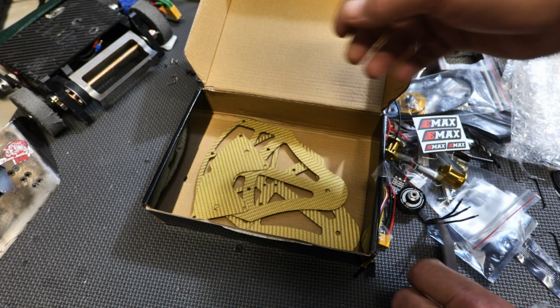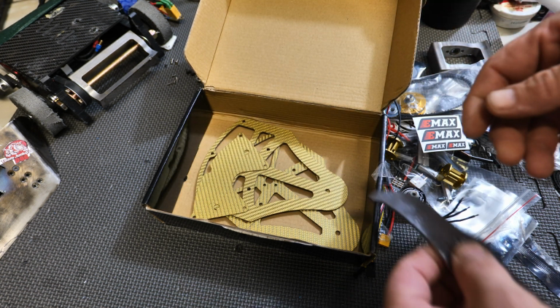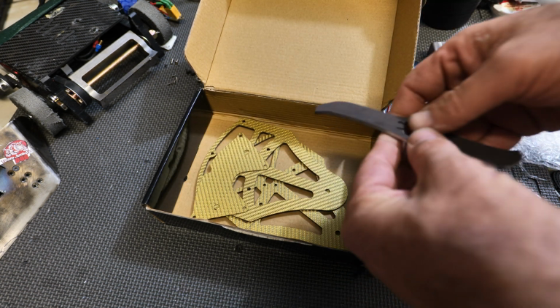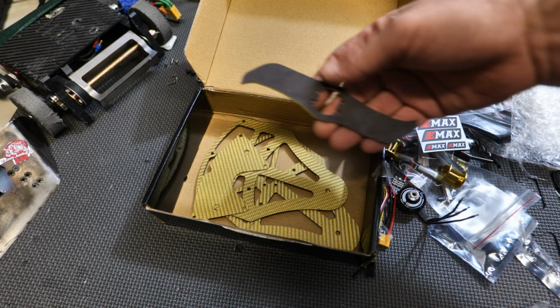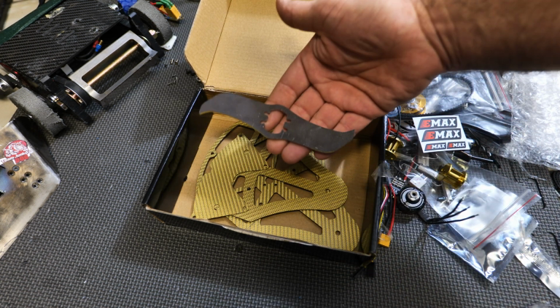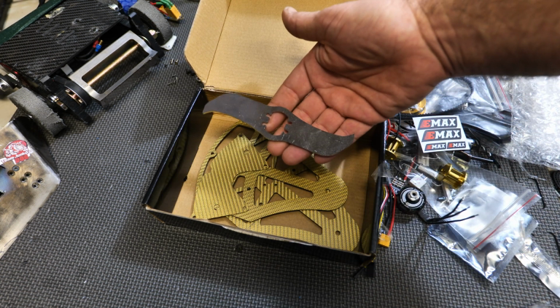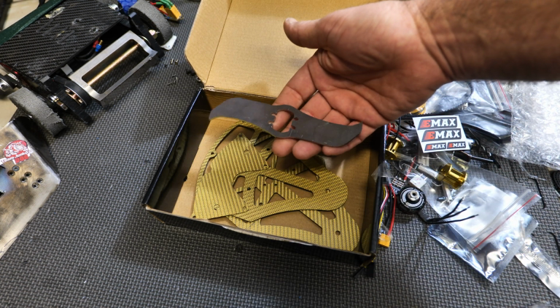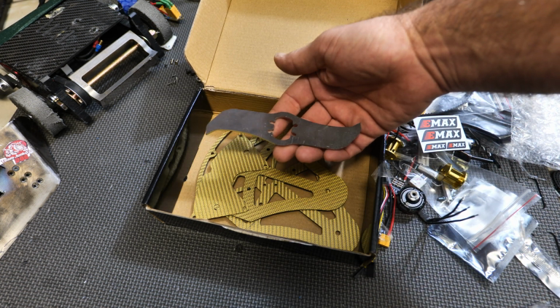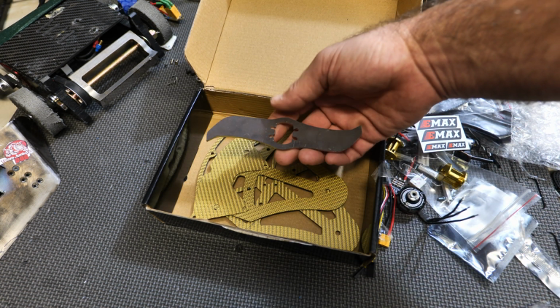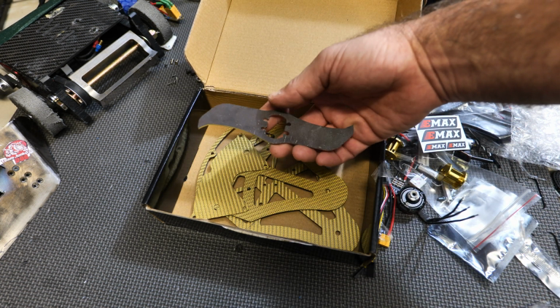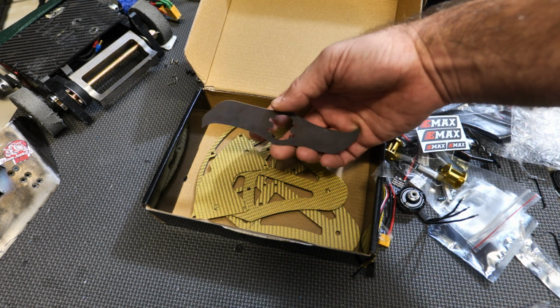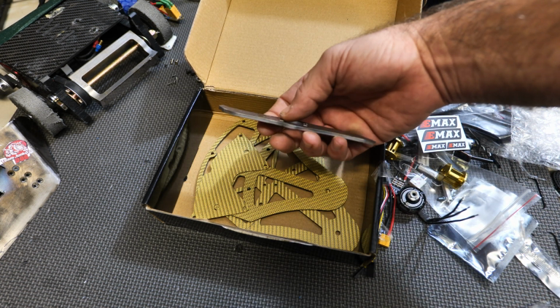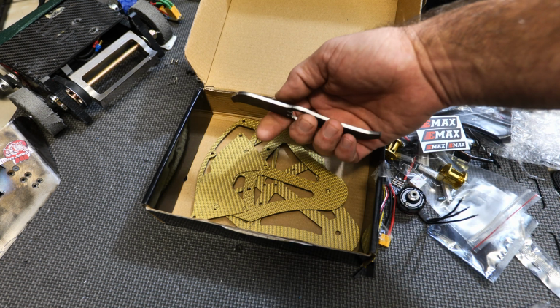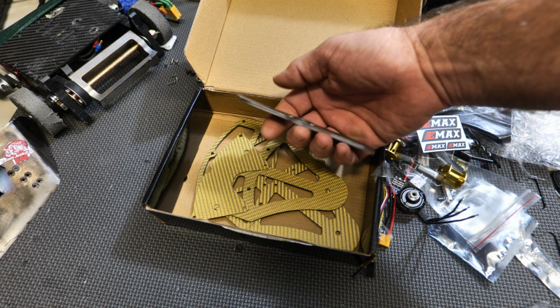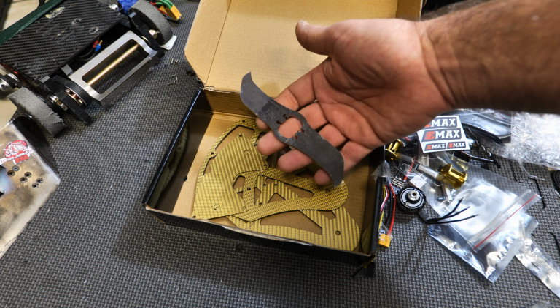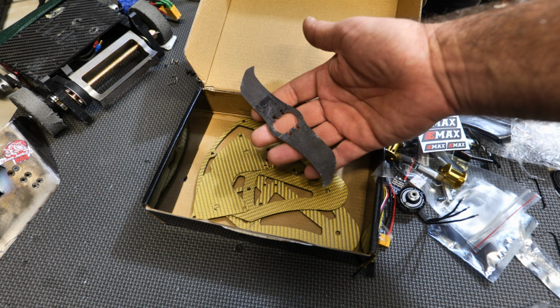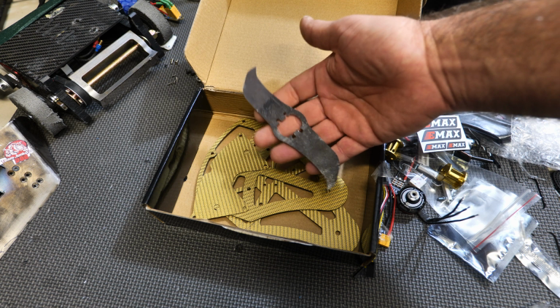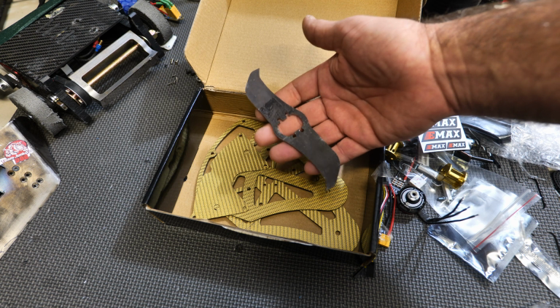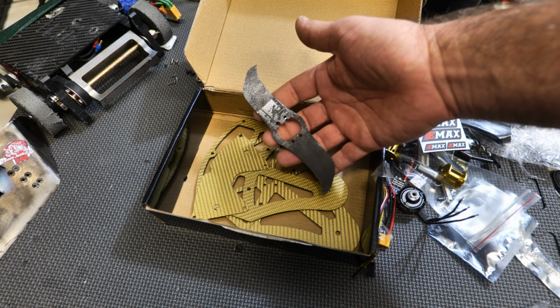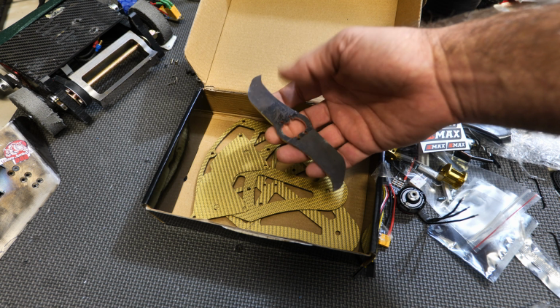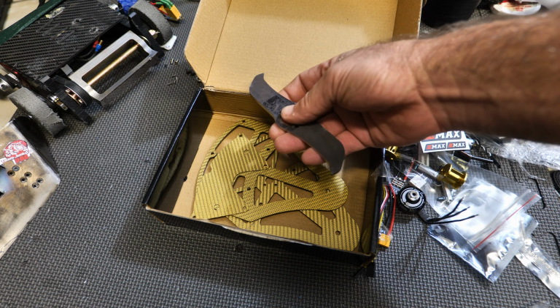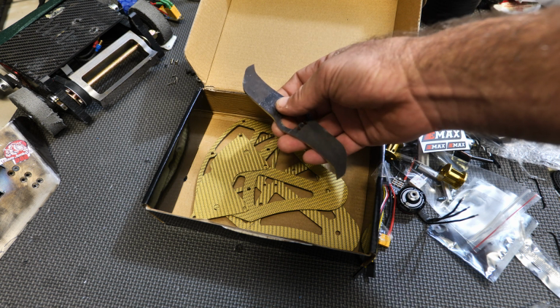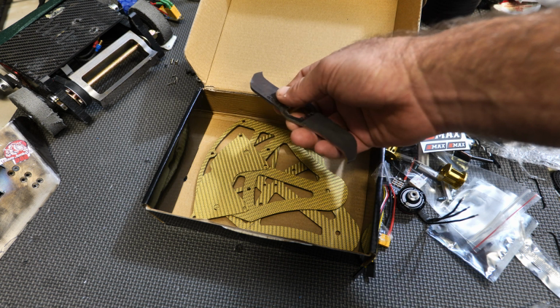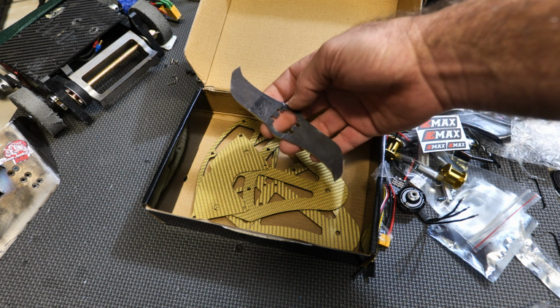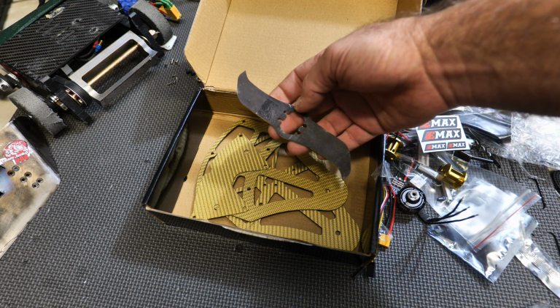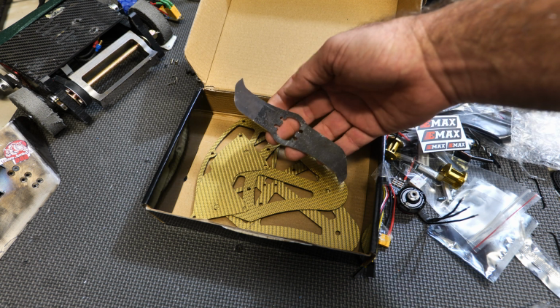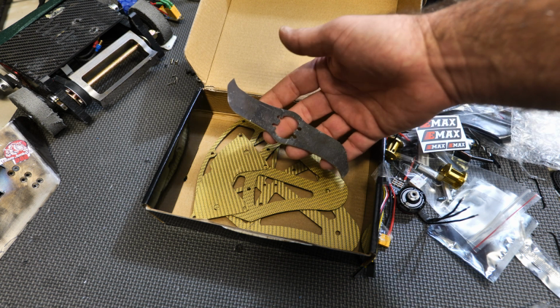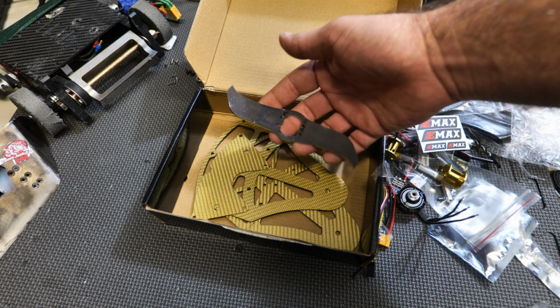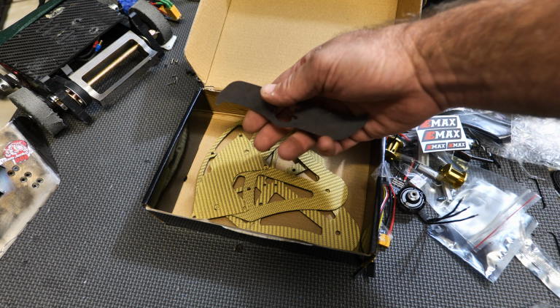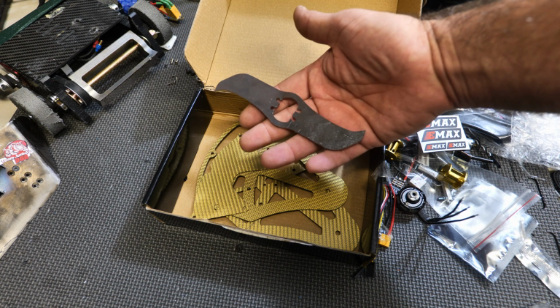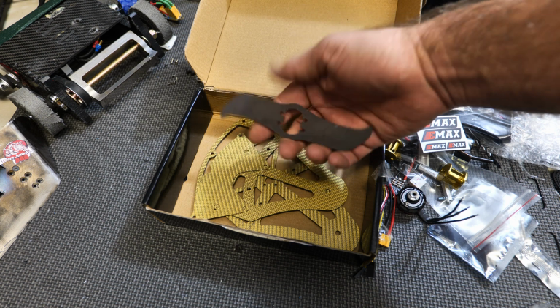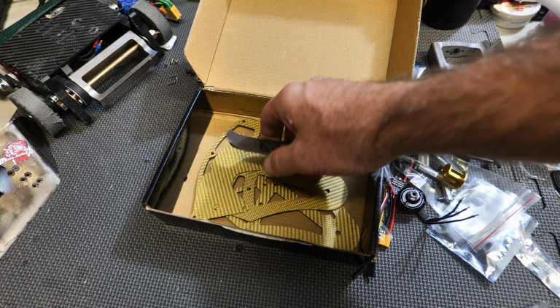And then of course the business end — you get this nice steel blade, and it's quite a weighty little blade, that's for sure. We'll weigh it whenever I do the build guide.